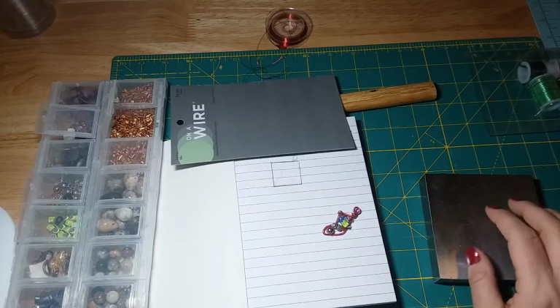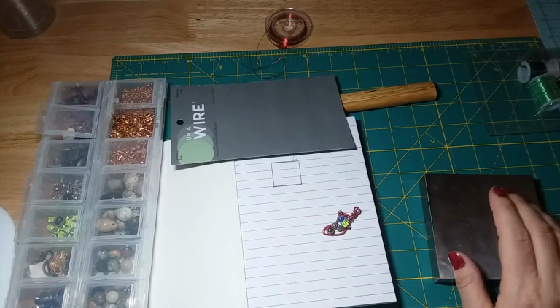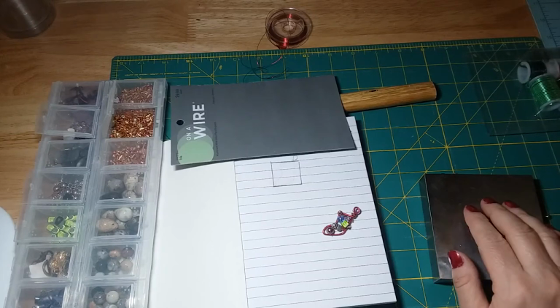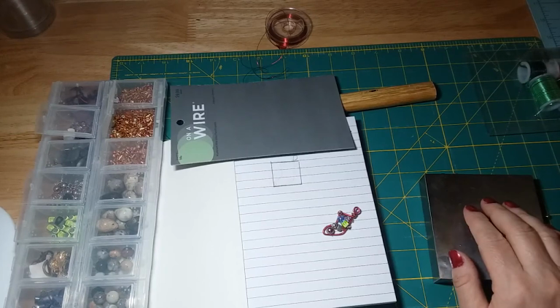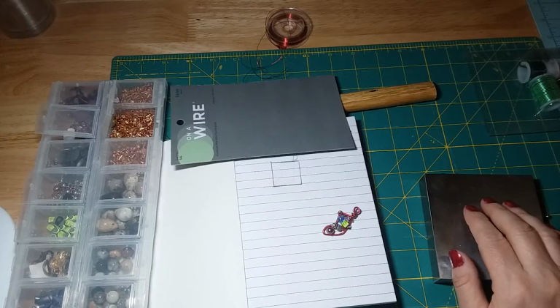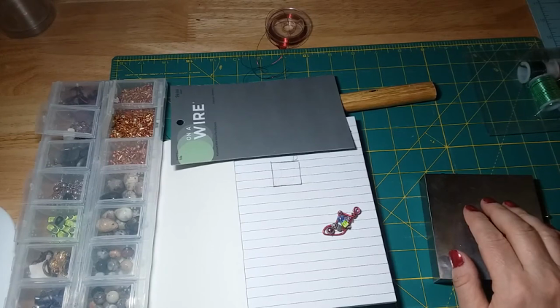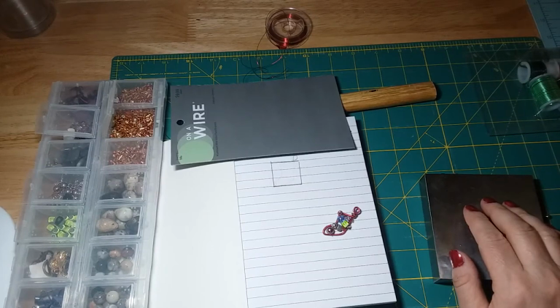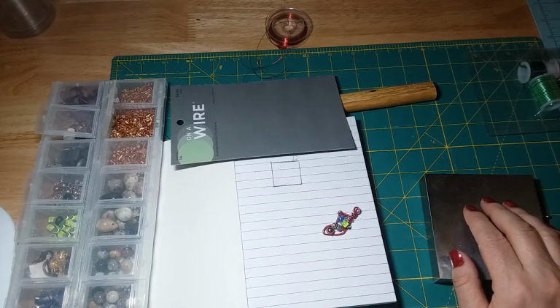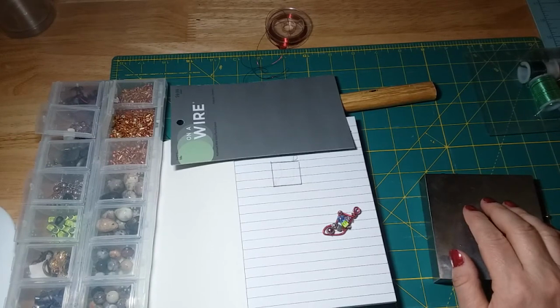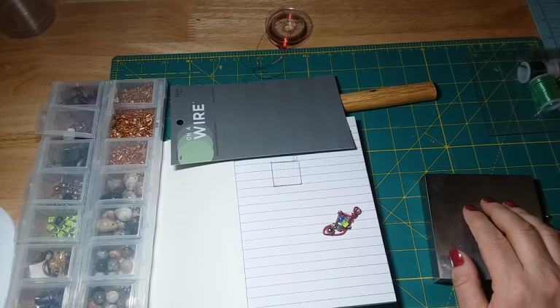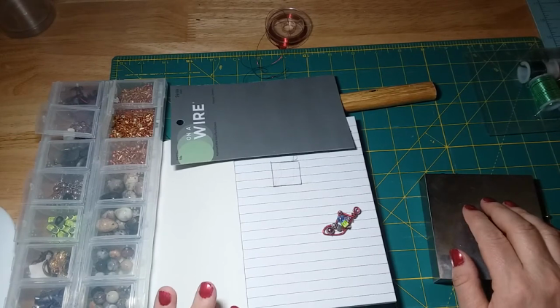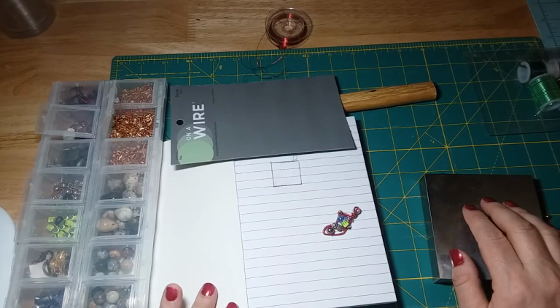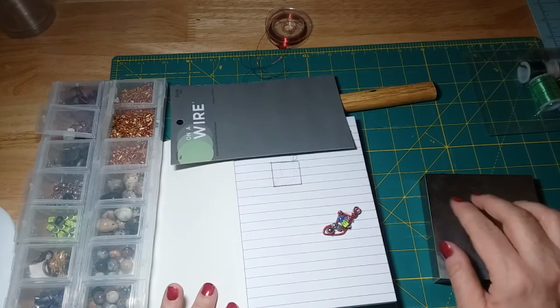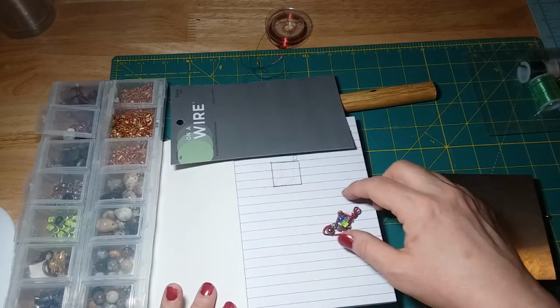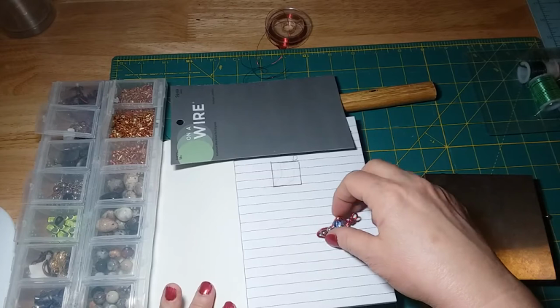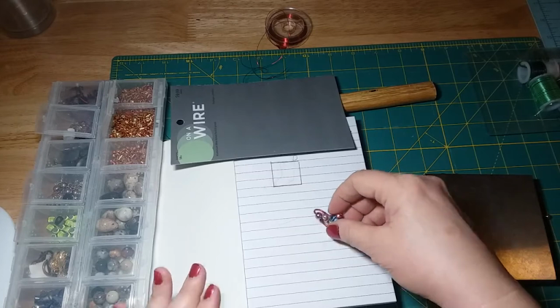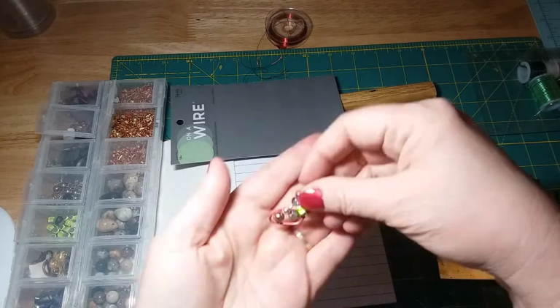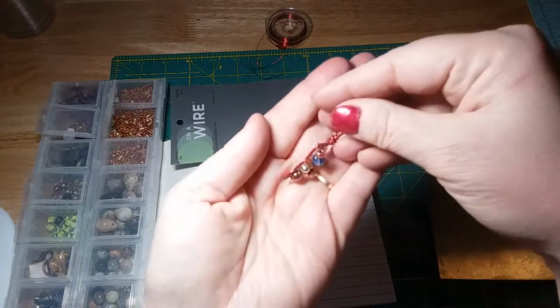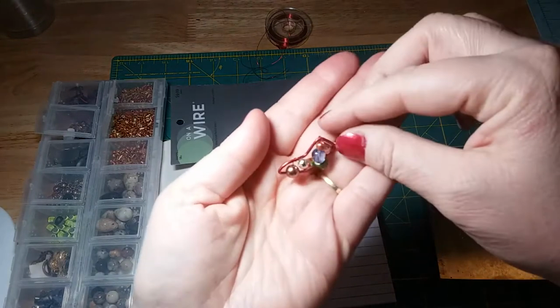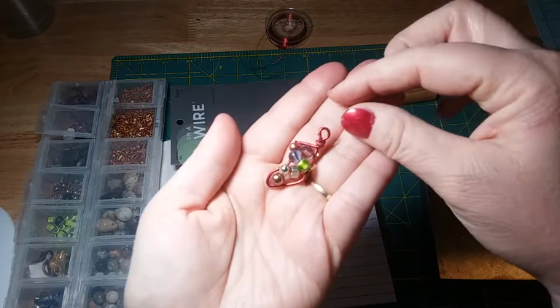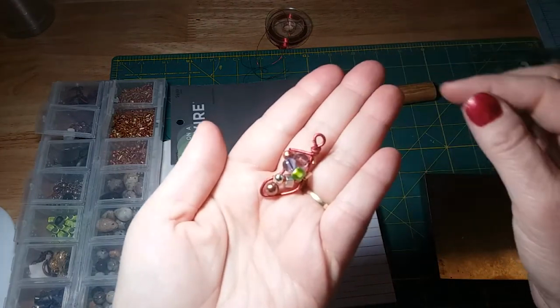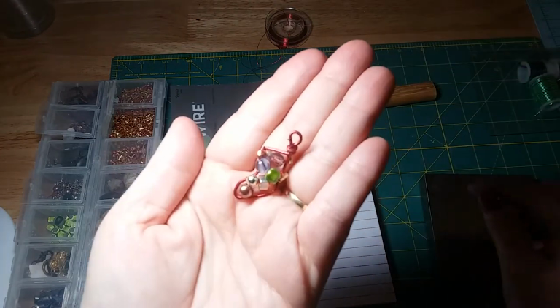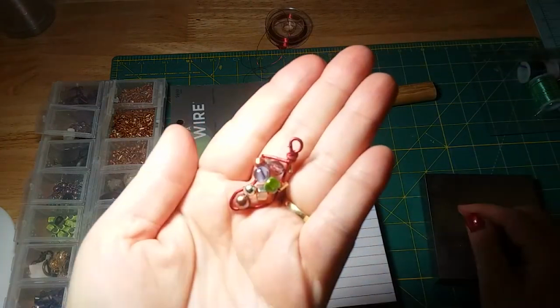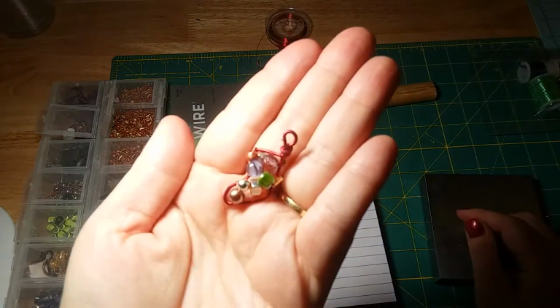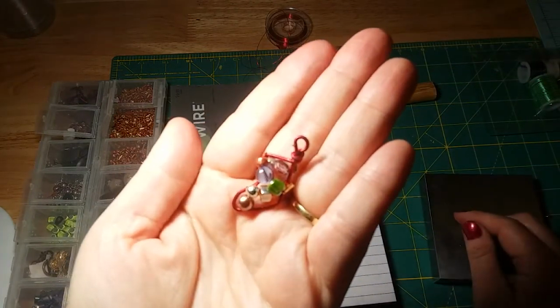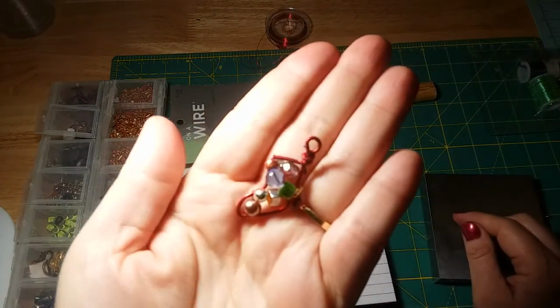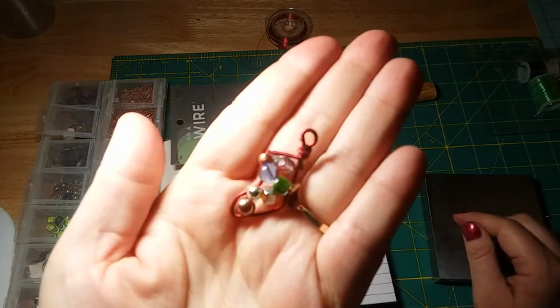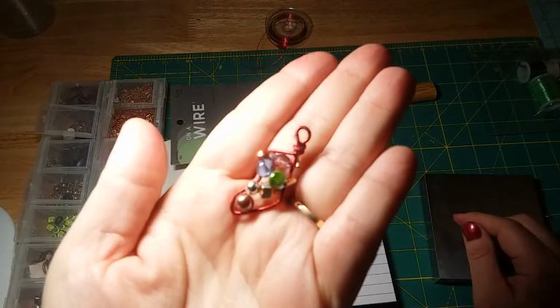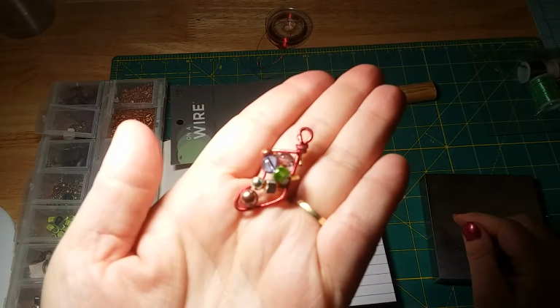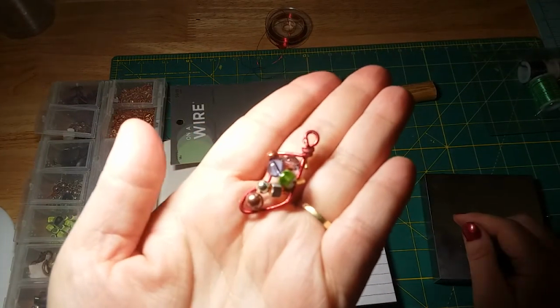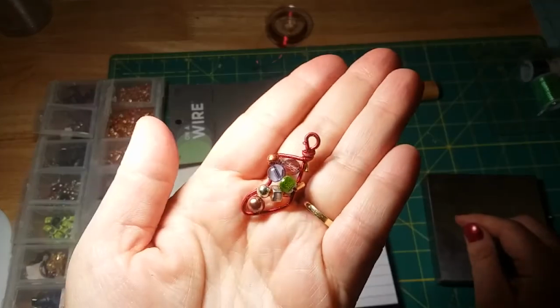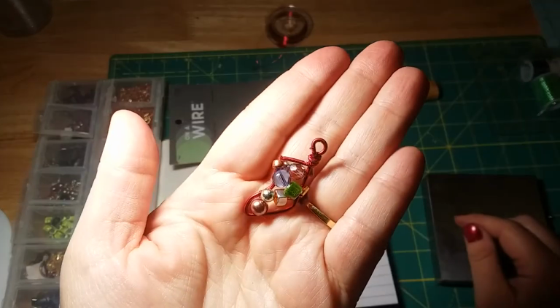Hi everybody, it's Lavinia and welcome to my channel. In today's tutorial I am going to be making this wired Christmas stocking charm with some beads.